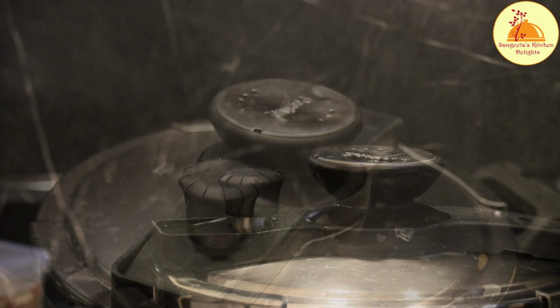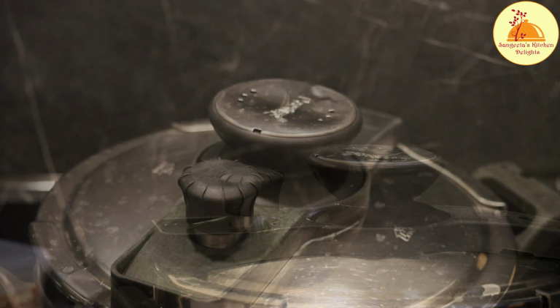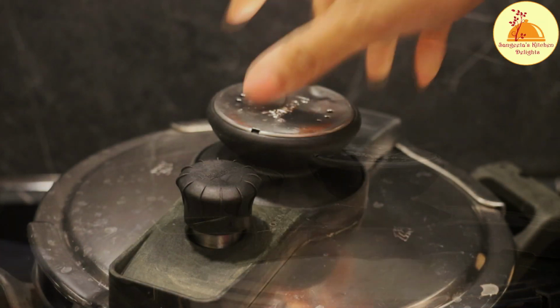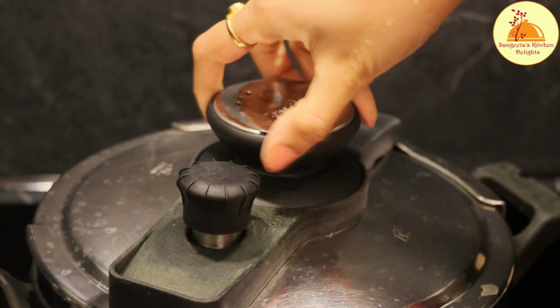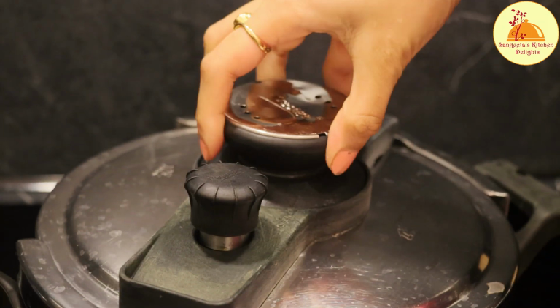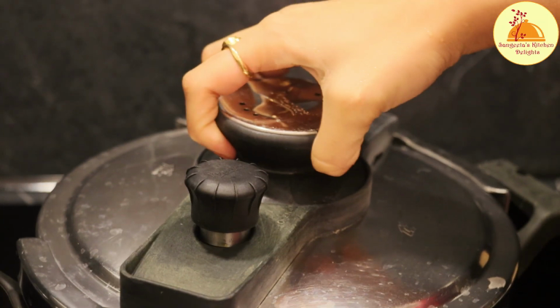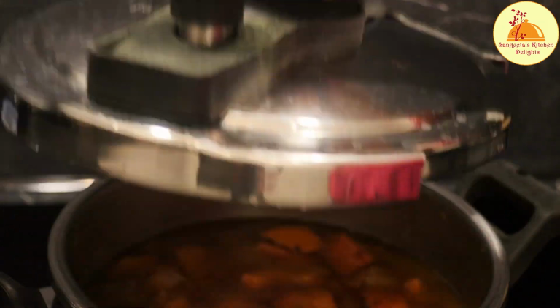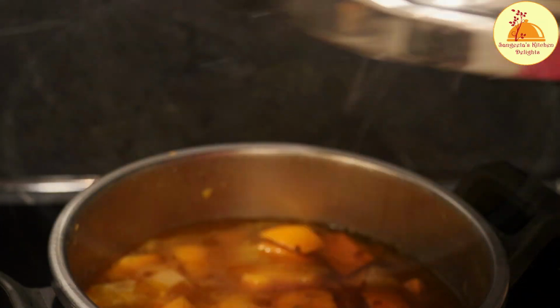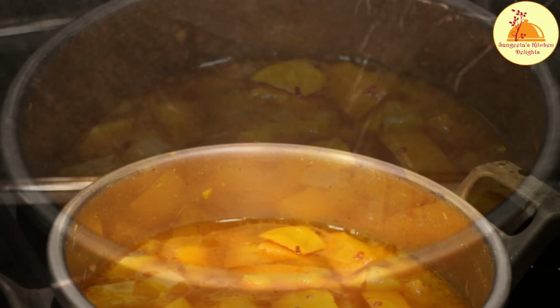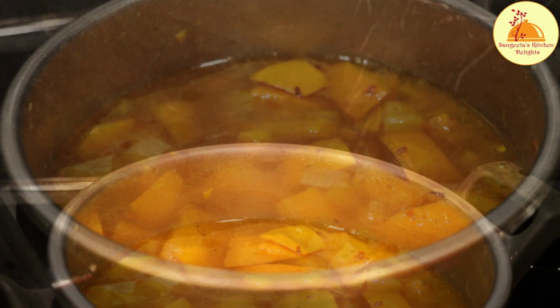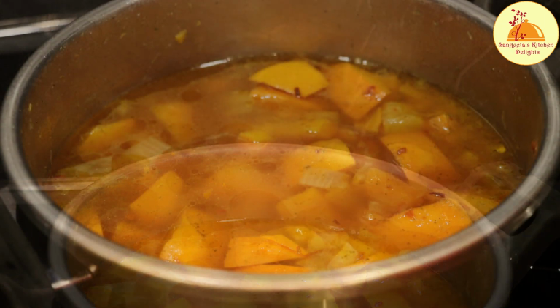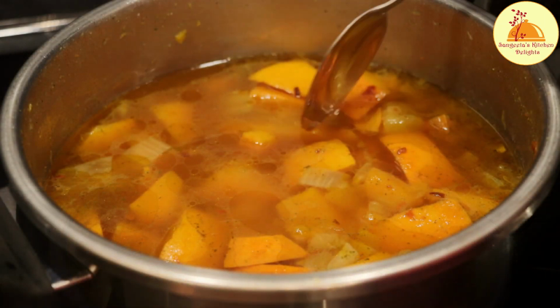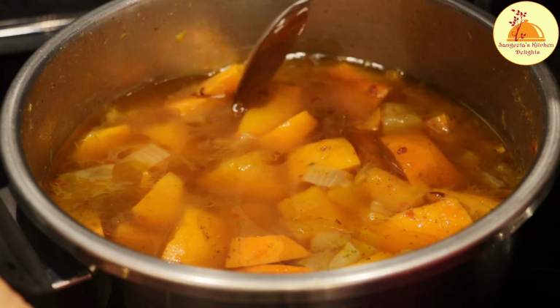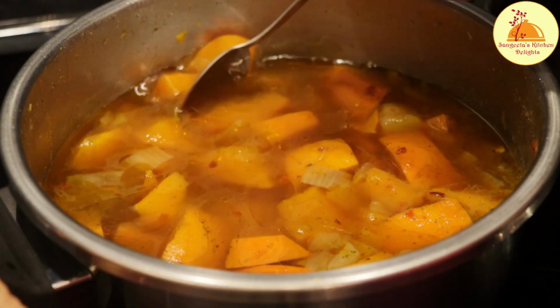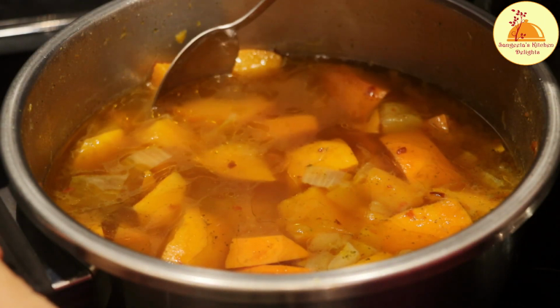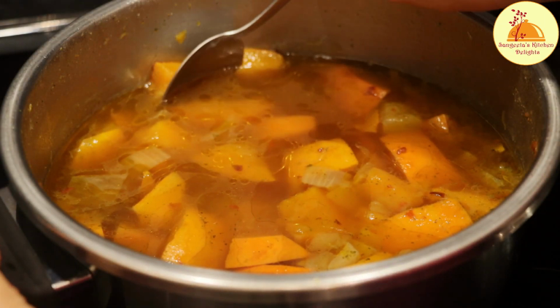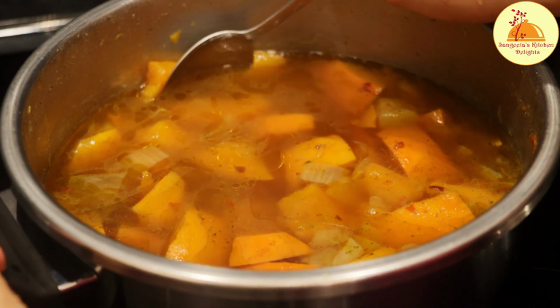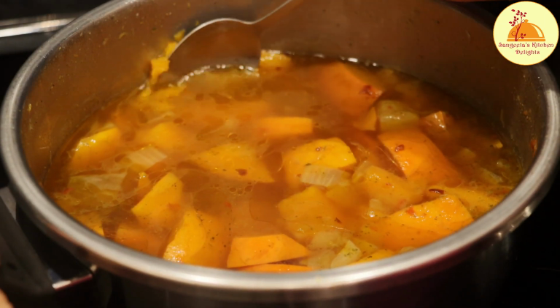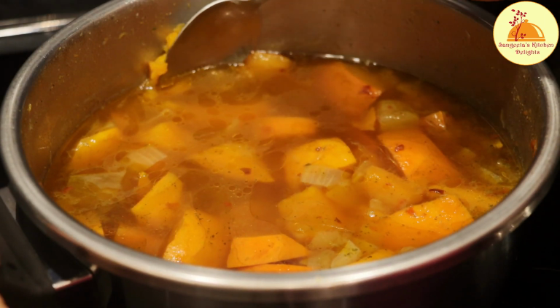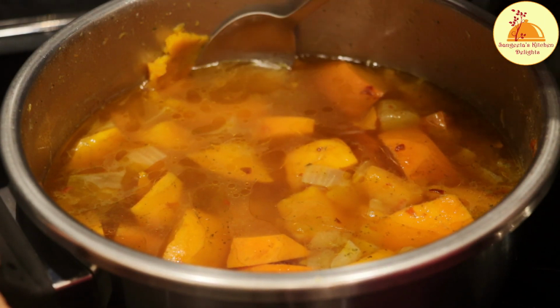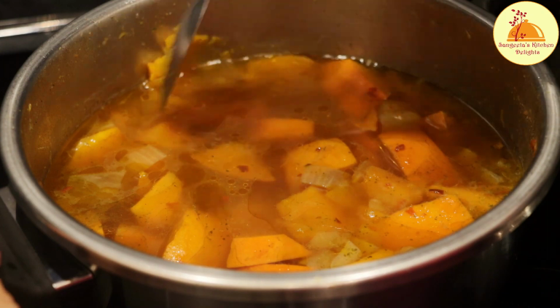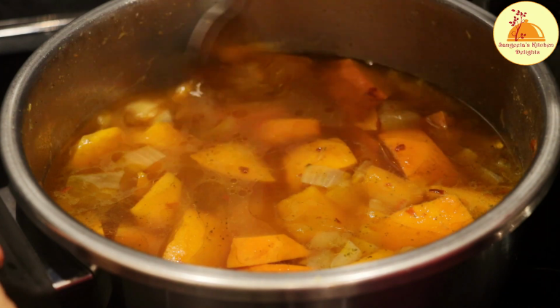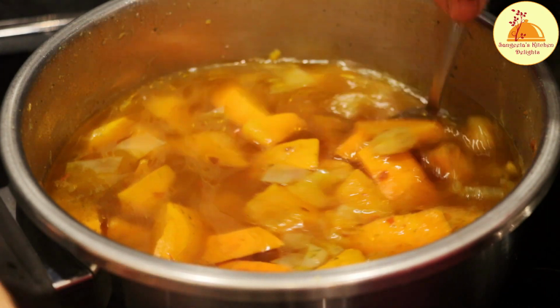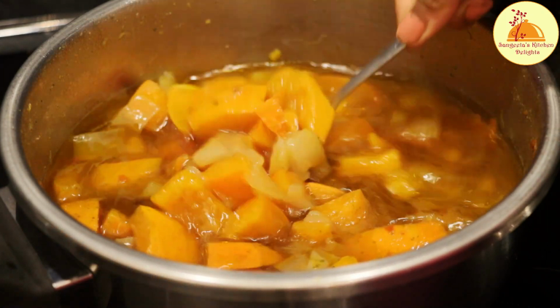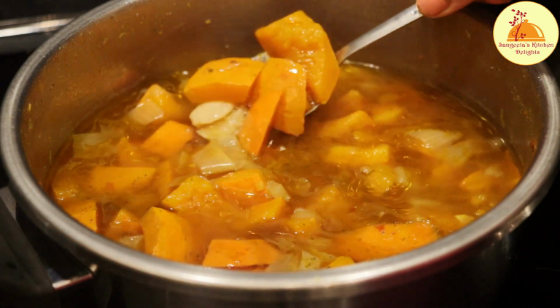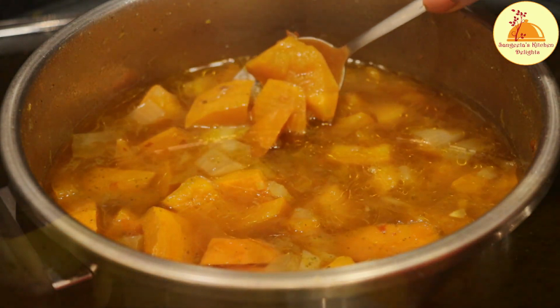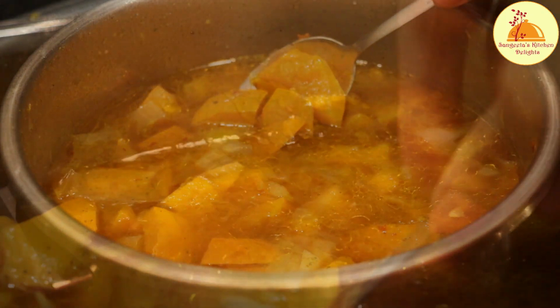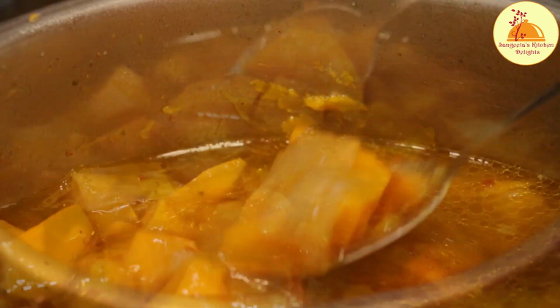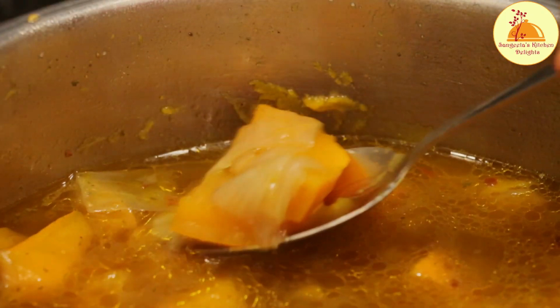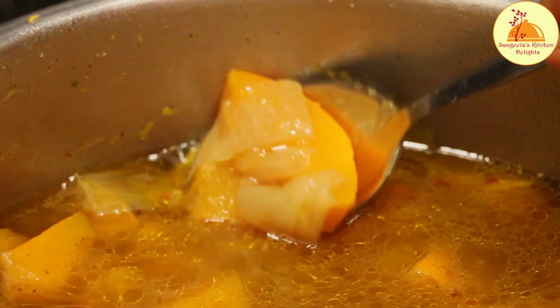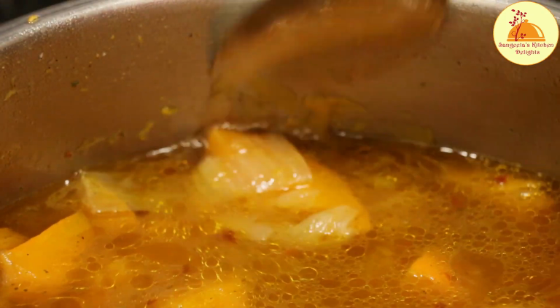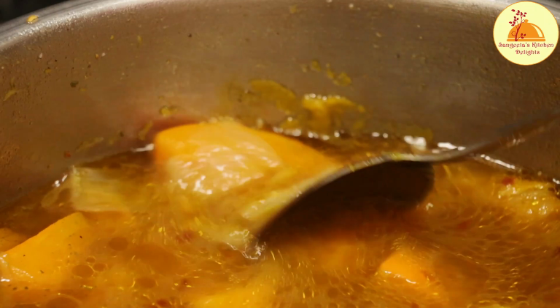When the steam is completely absorbed, I am just going to open the lid of the pressure cooker. Now I am checking if the pumpkin is already cooked or not — it is completely cooked, and after cooking the peel is also very soft.